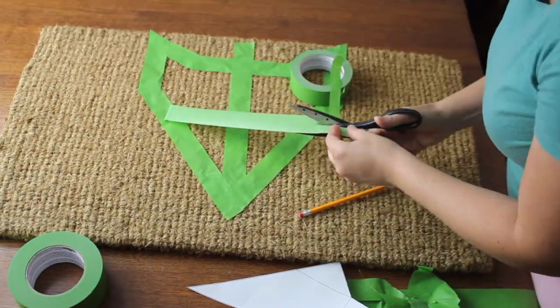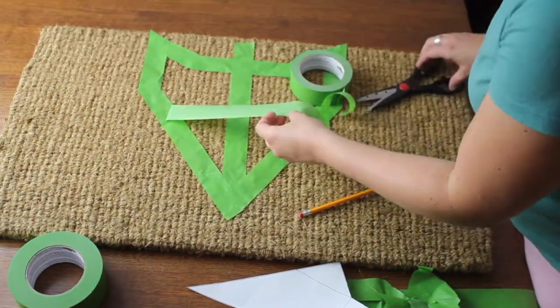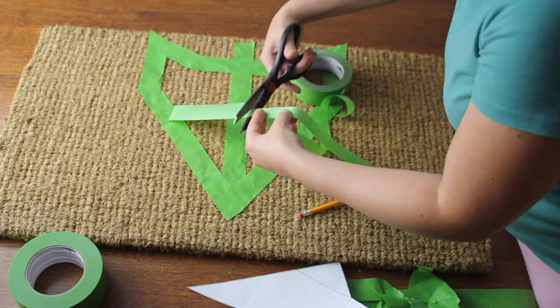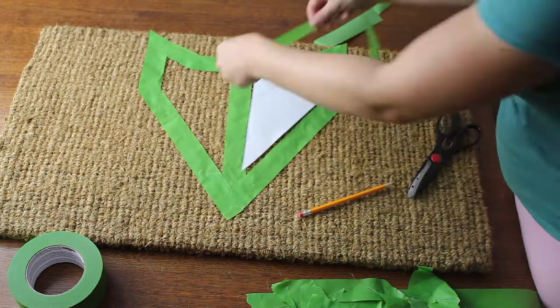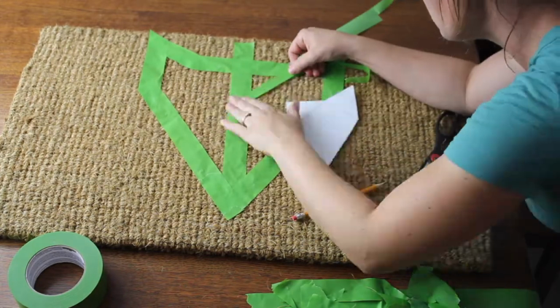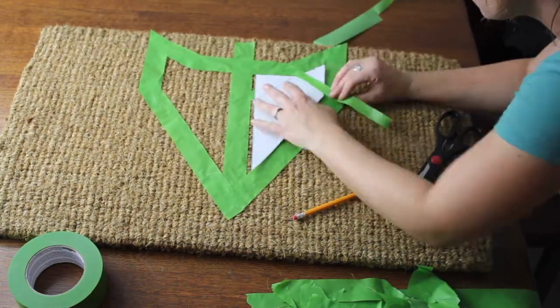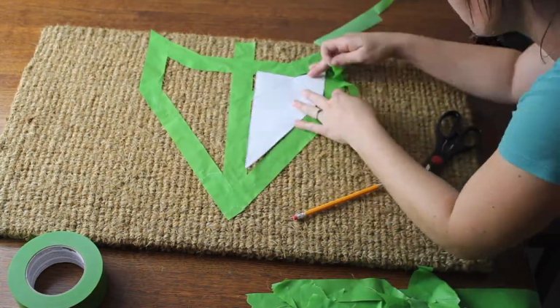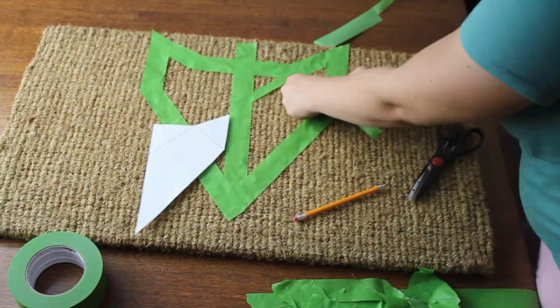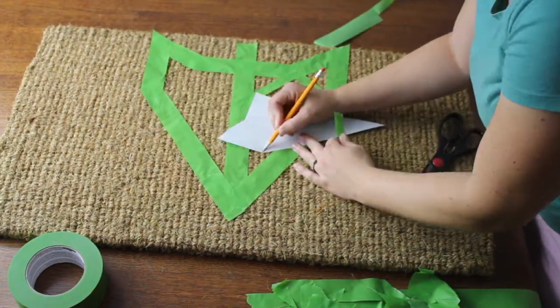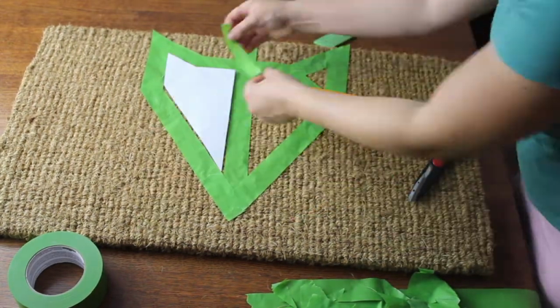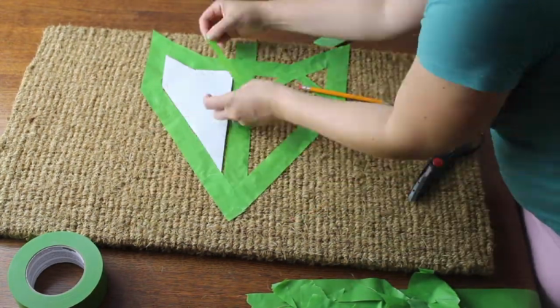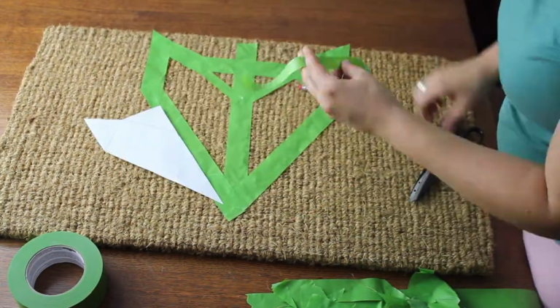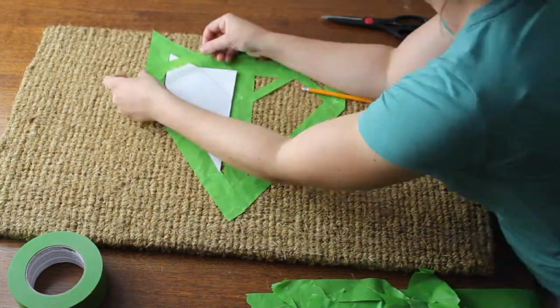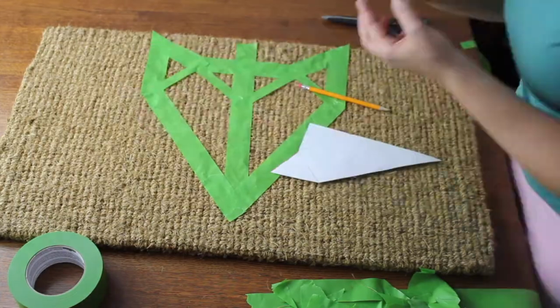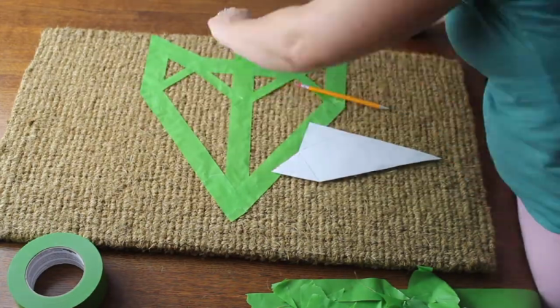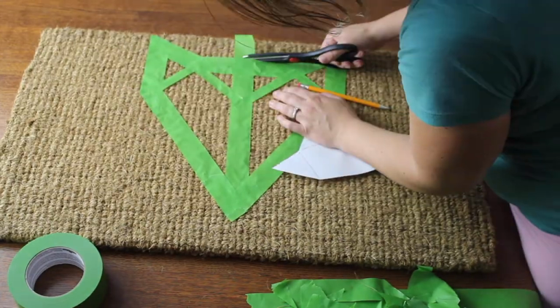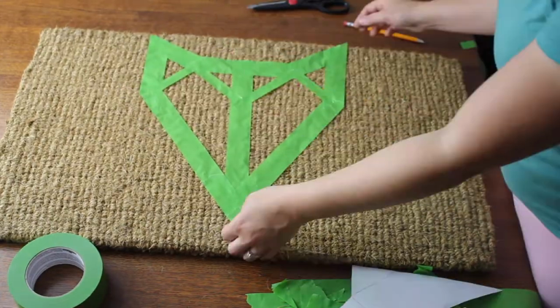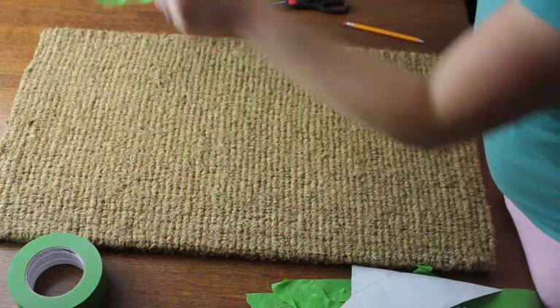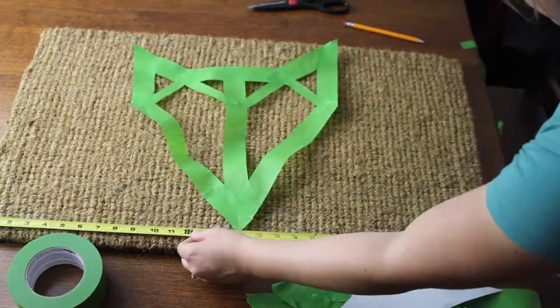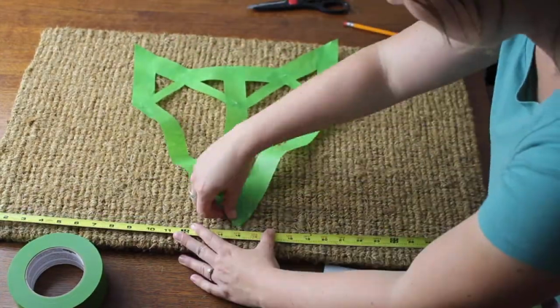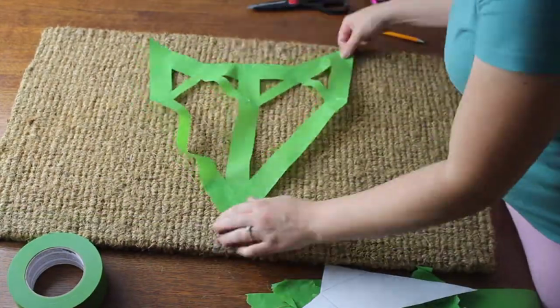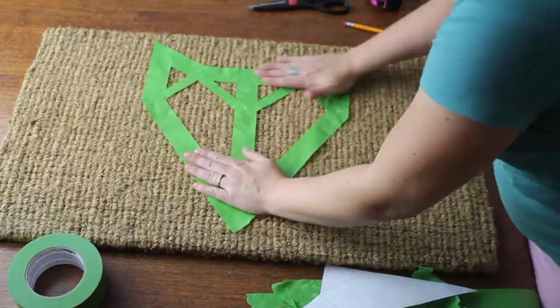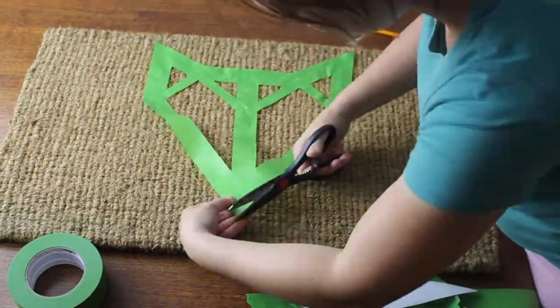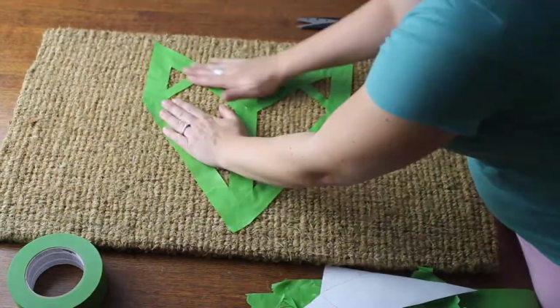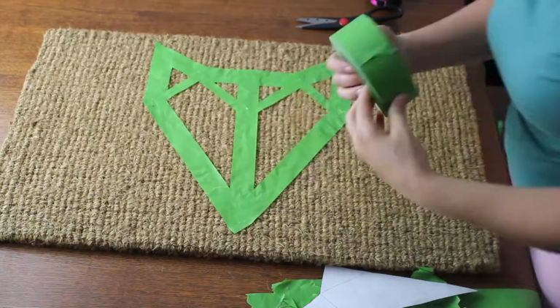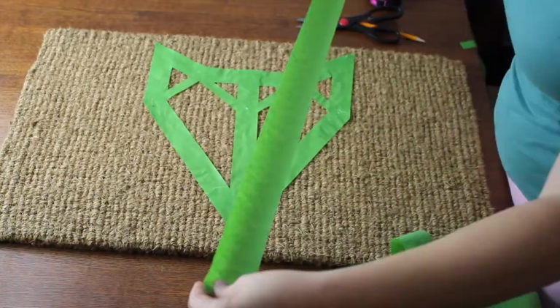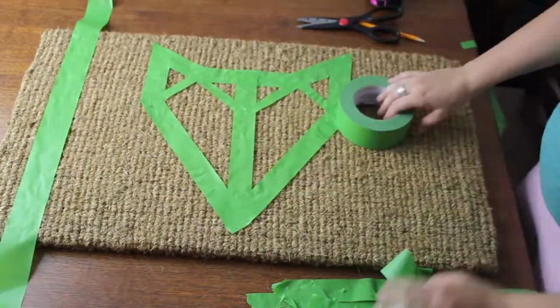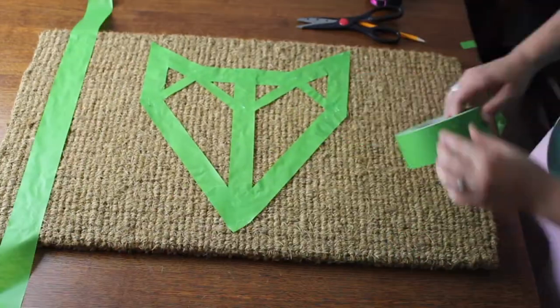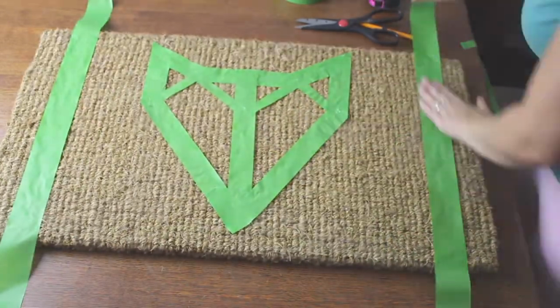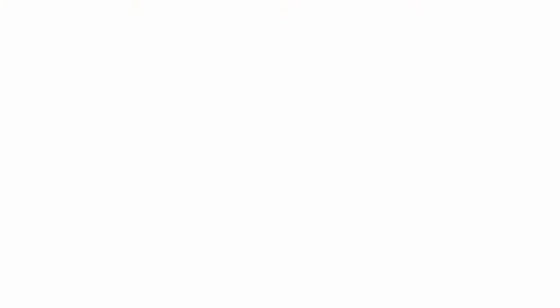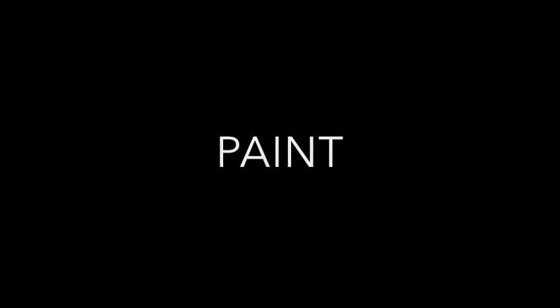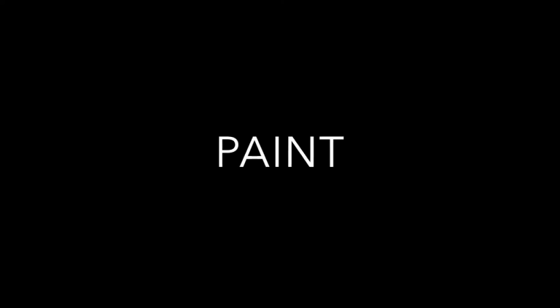For the eyes of the Fox, I went ahead and cut the tape in half just to make the lines thinner, and then followed the lines on the template to find the exact placement for where they need to go. I moved the Fox to make sure it was really in the center, and then added two pieces of tape on the sides for a border.